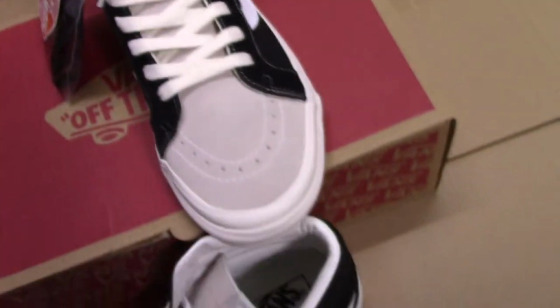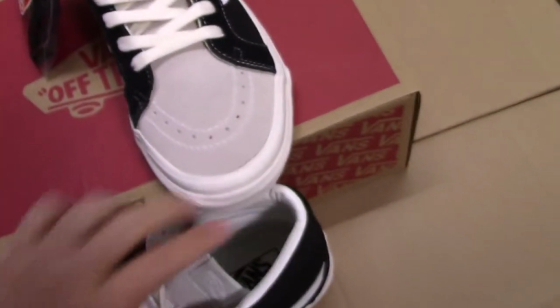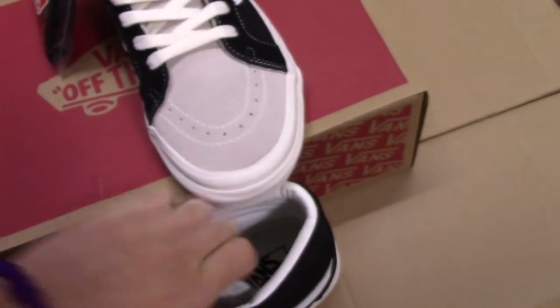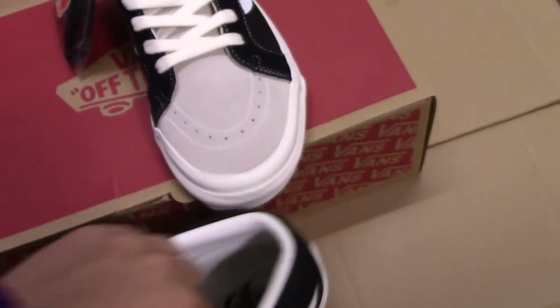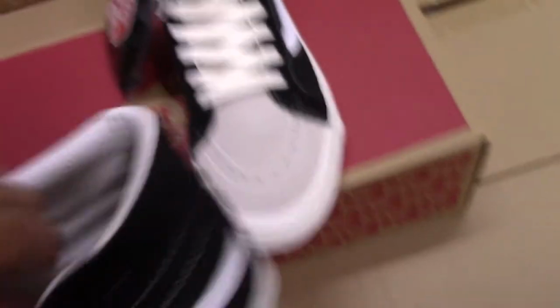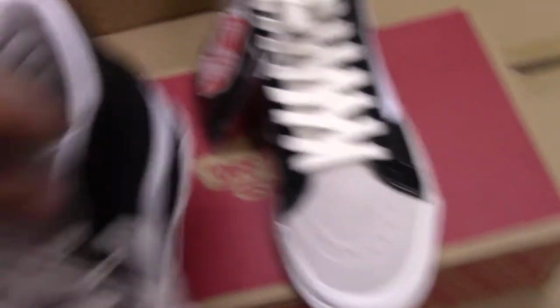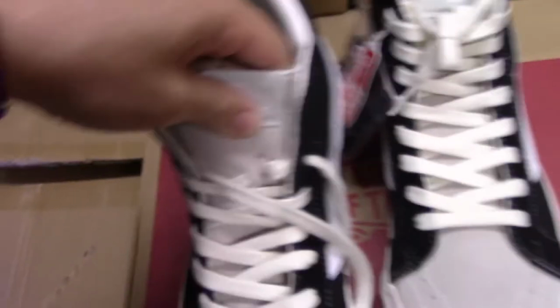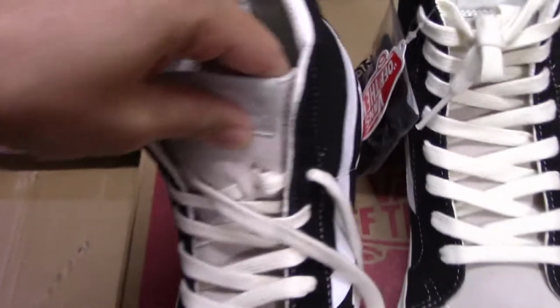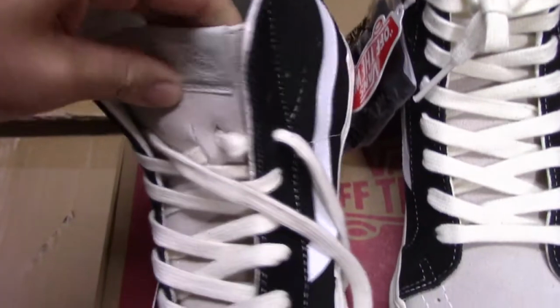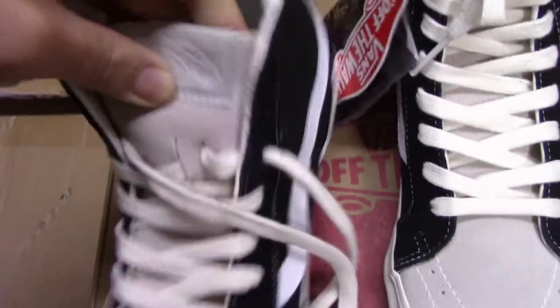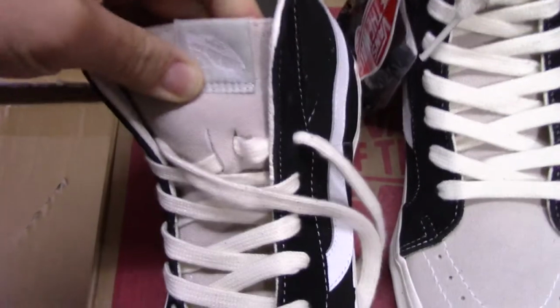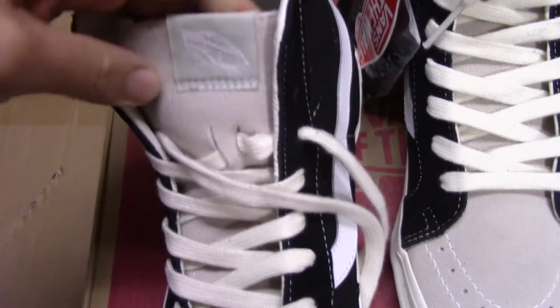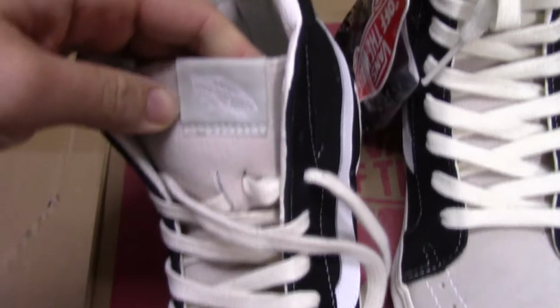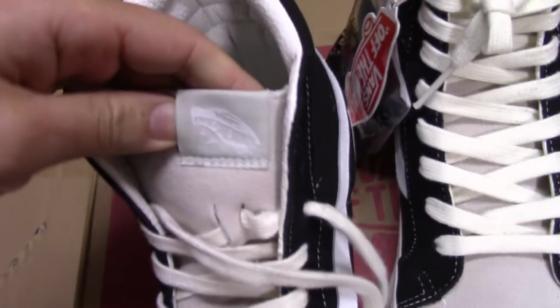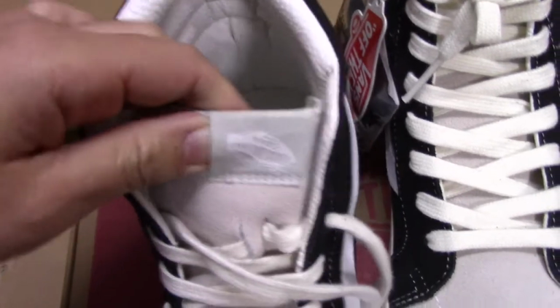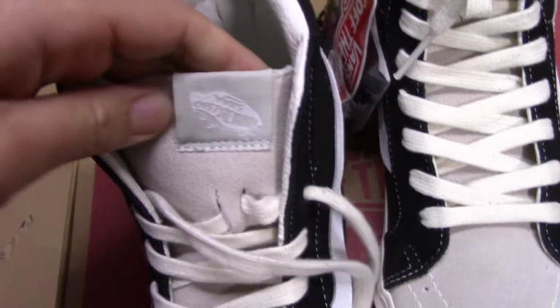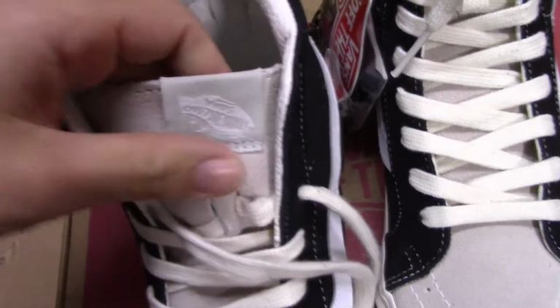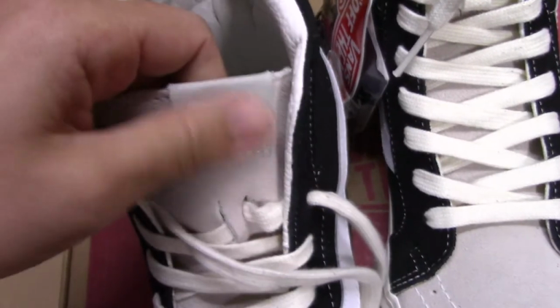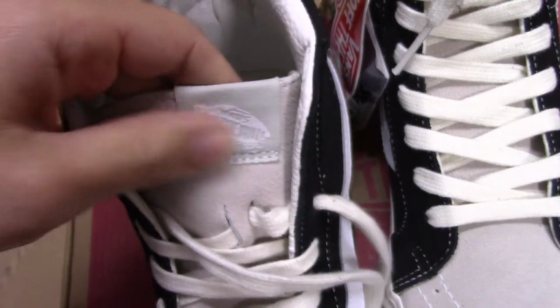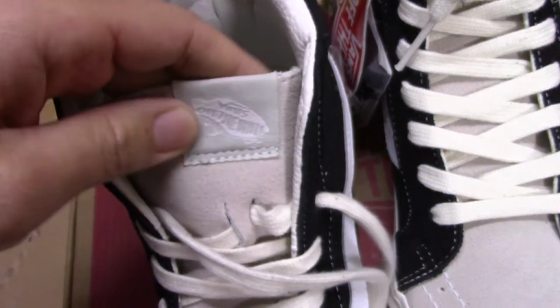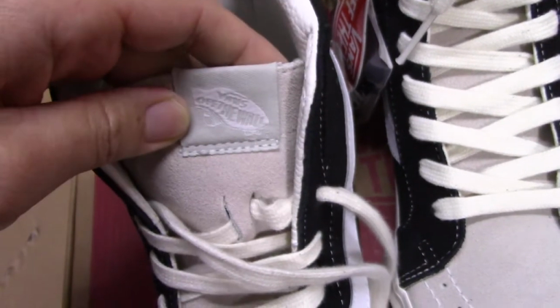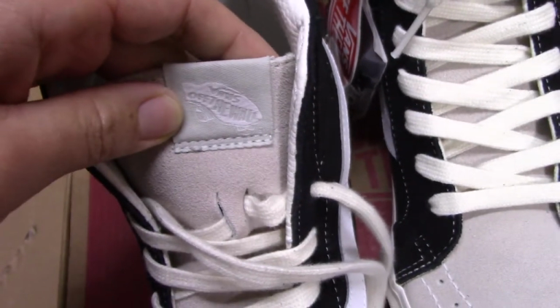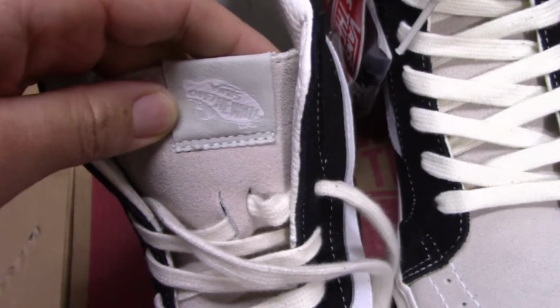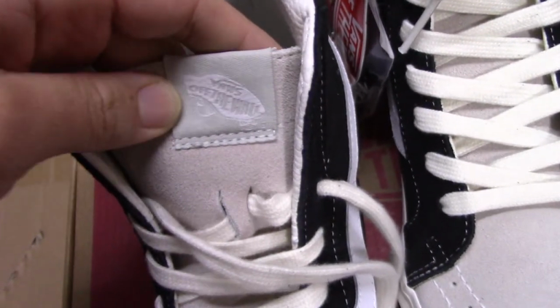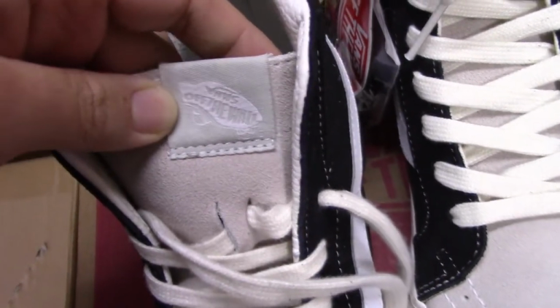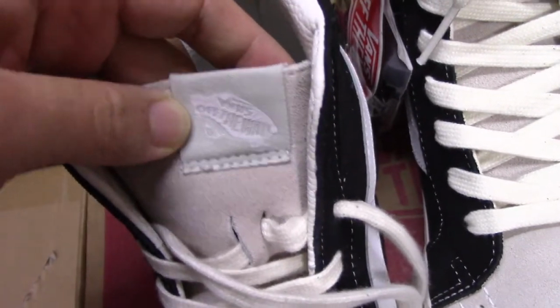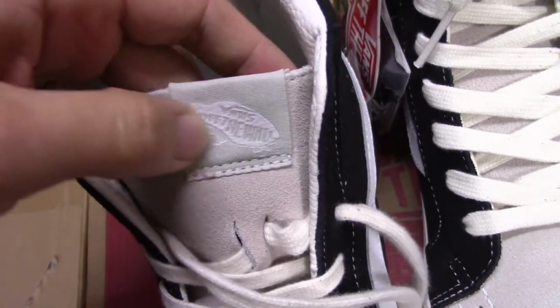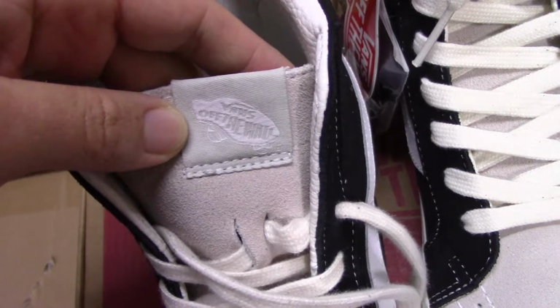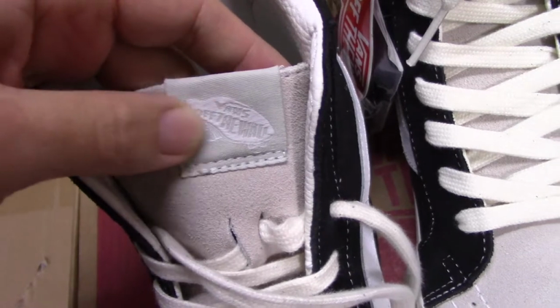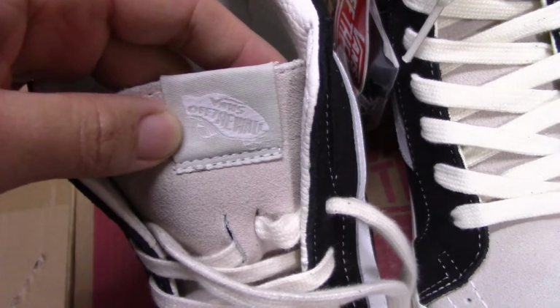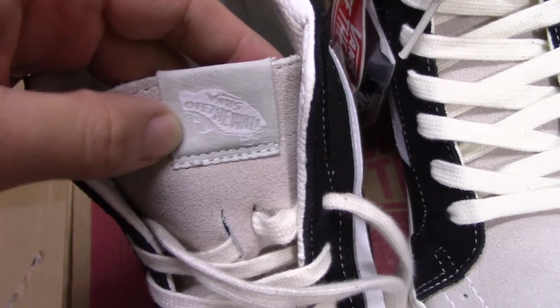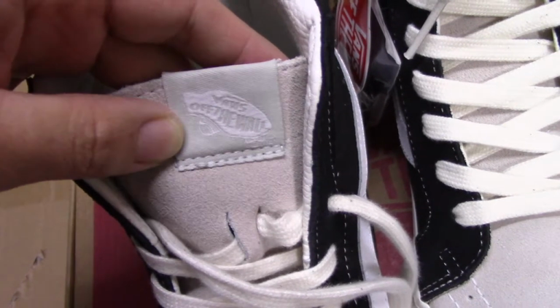Now let me show the tongue. The tongue — you can see on the top the embroidered Fear of God Vans logo there.